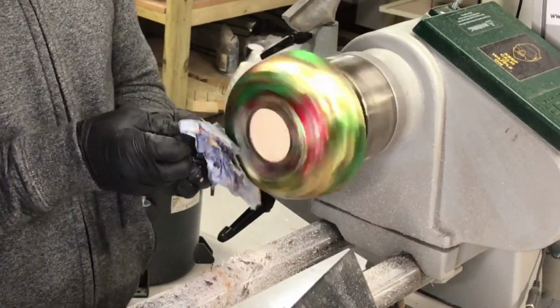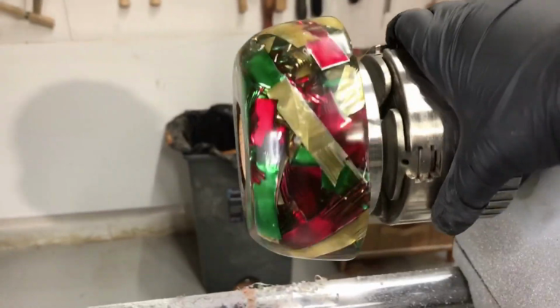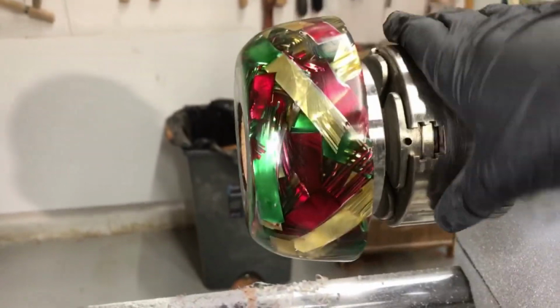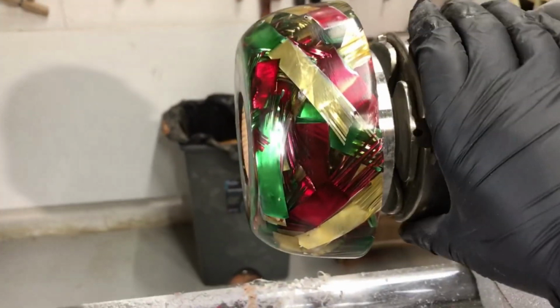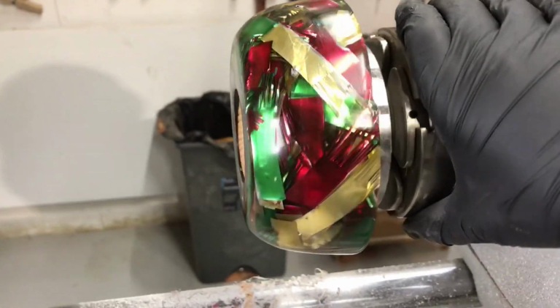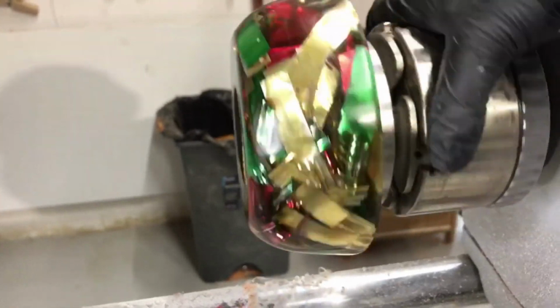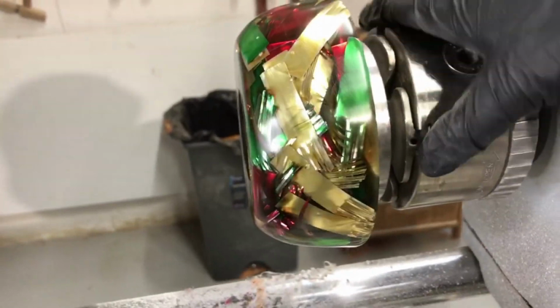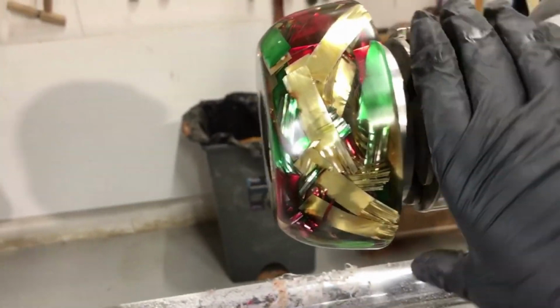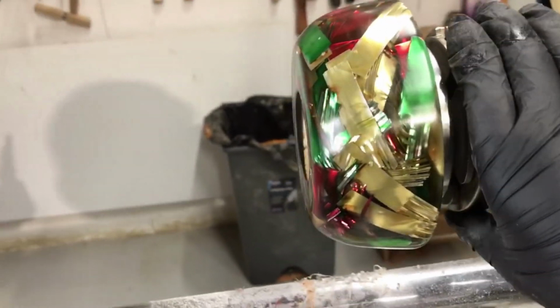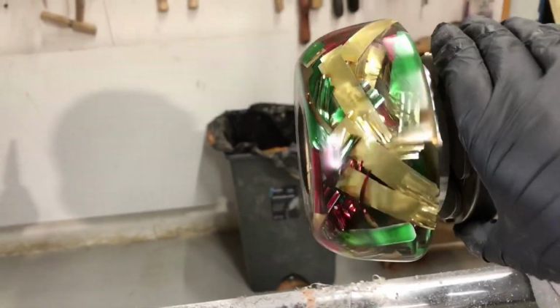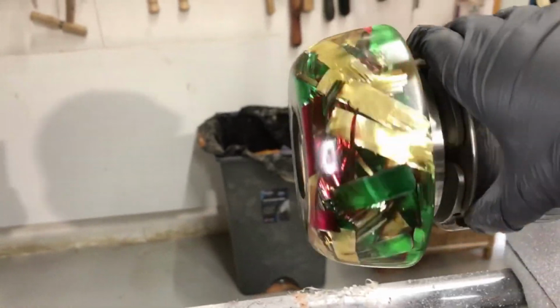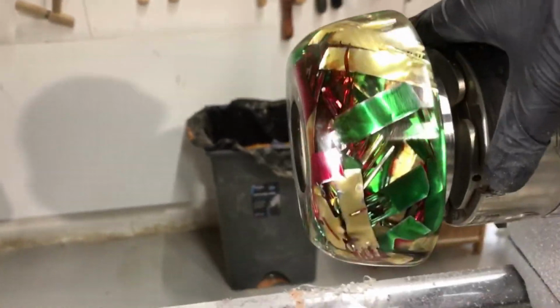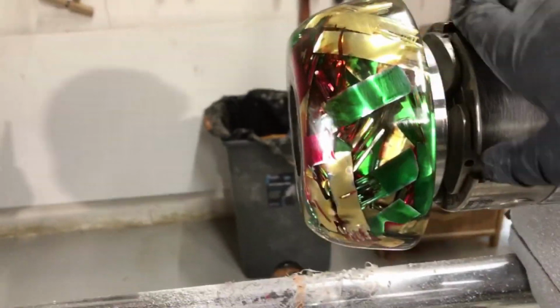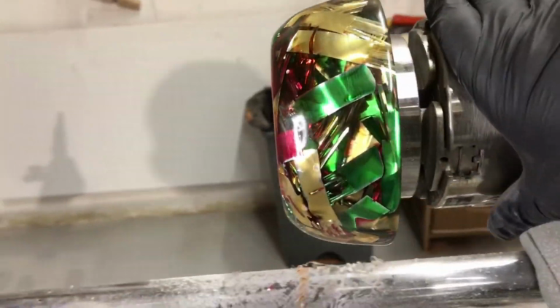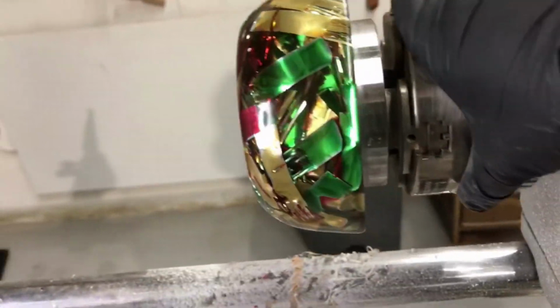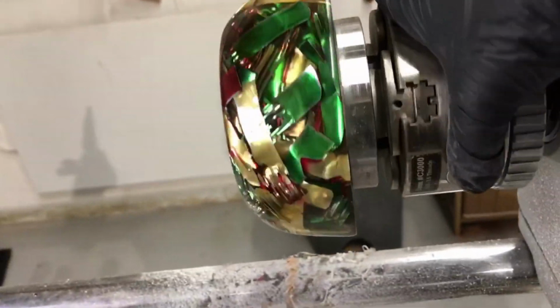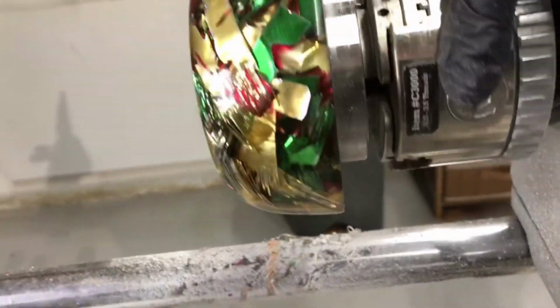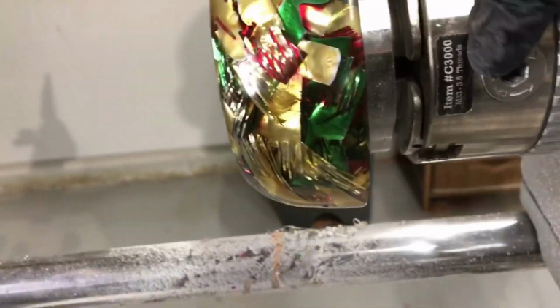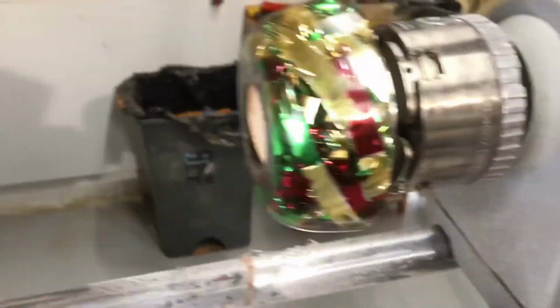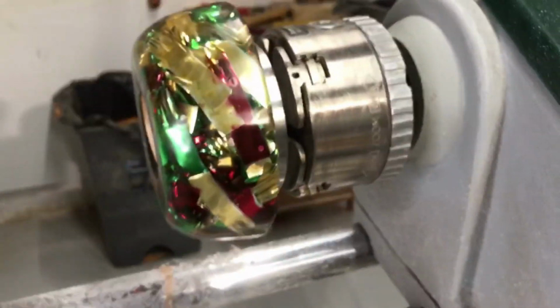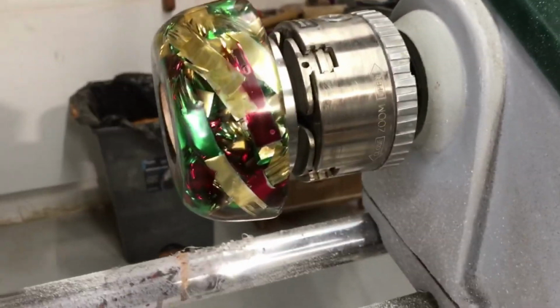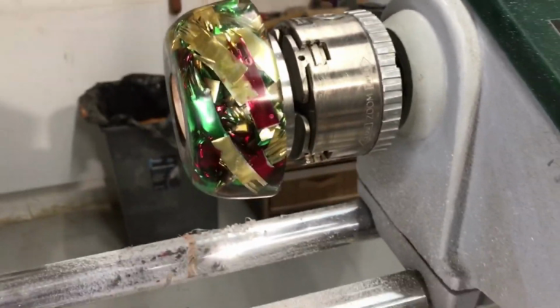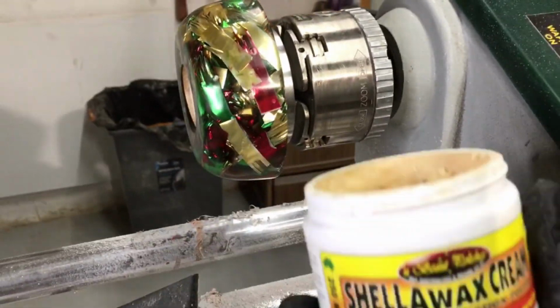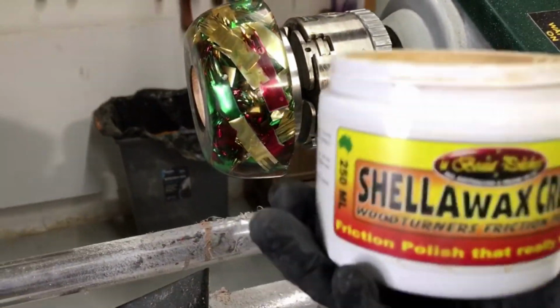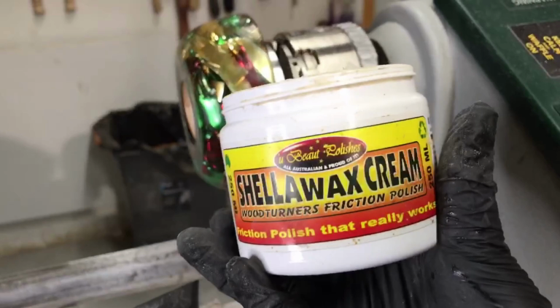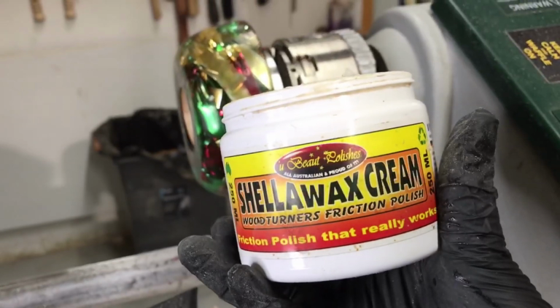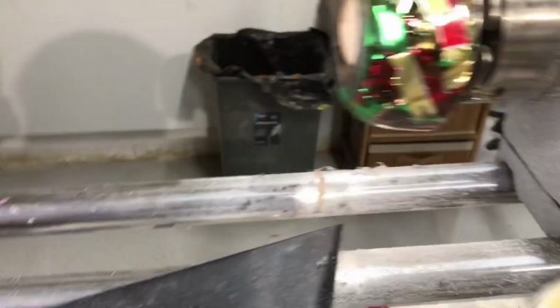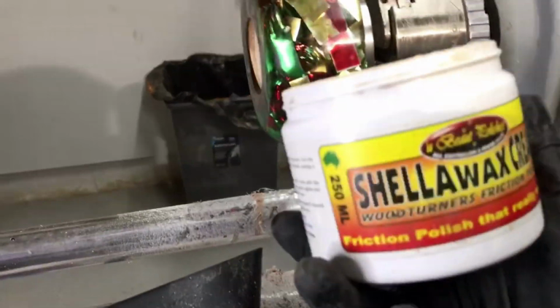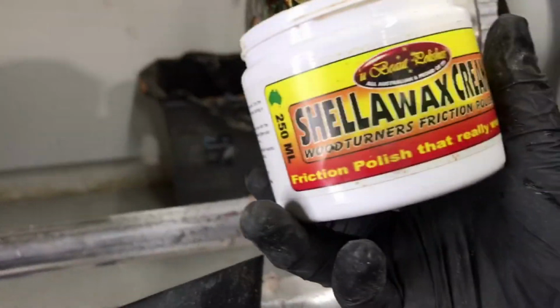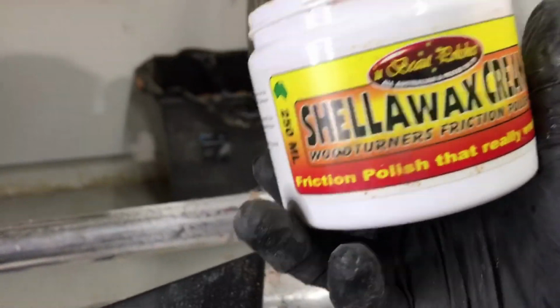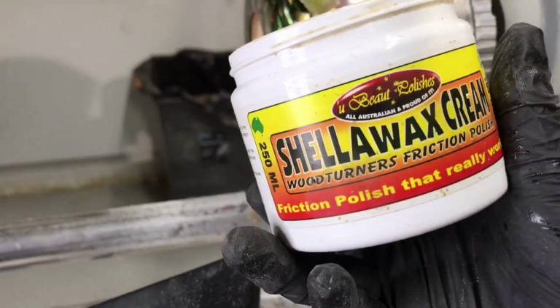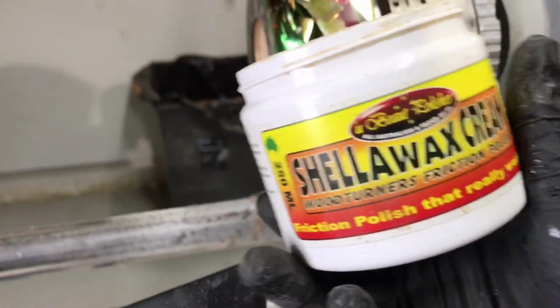Look how well this has shined up — this is going to look like a really, really cool Christmas bowl. I've just finished it off with some sanding and it's come up really nicely.